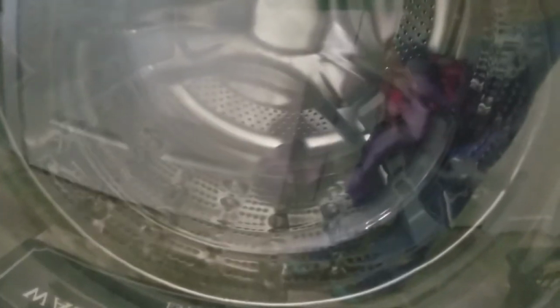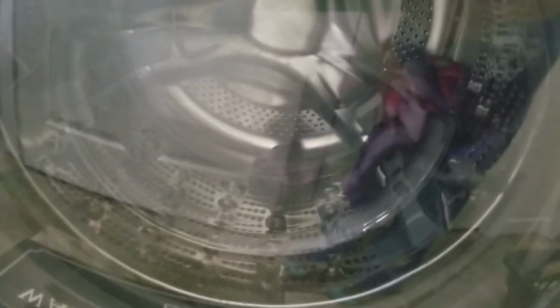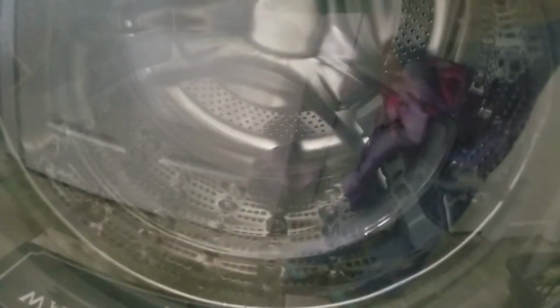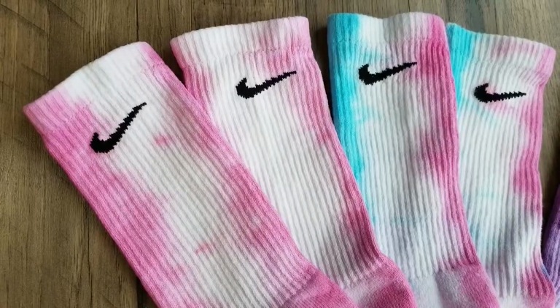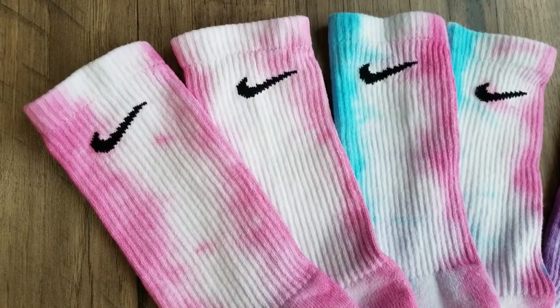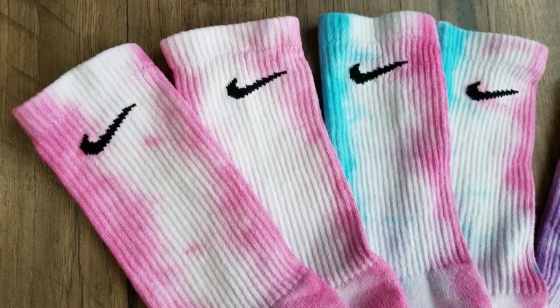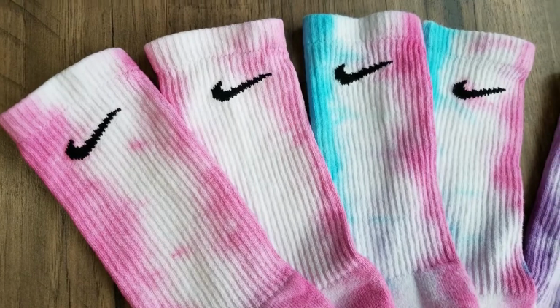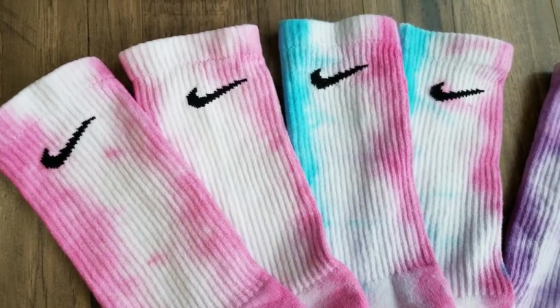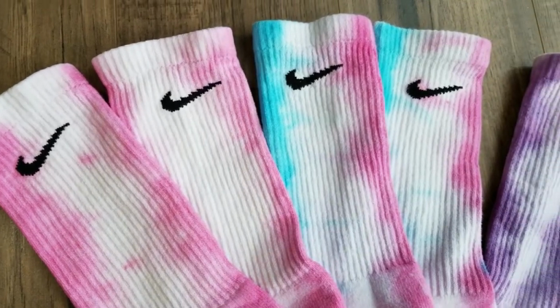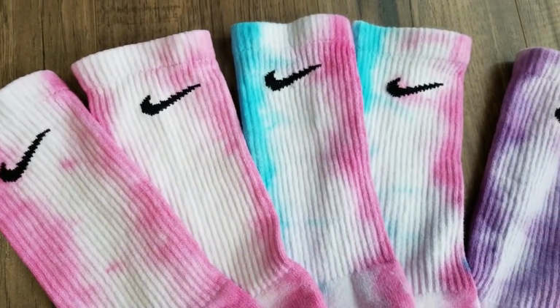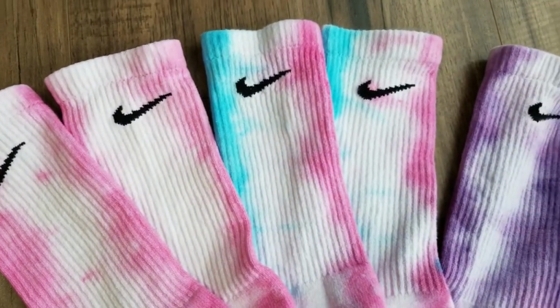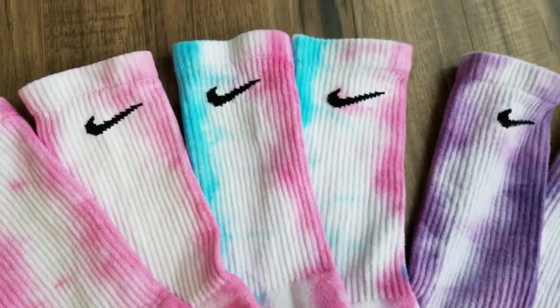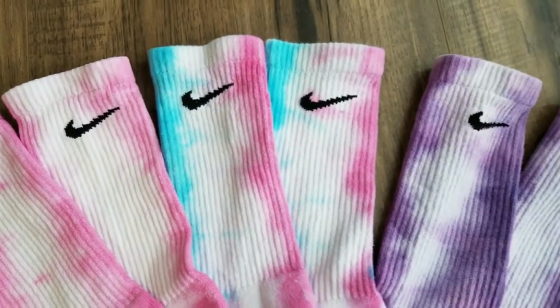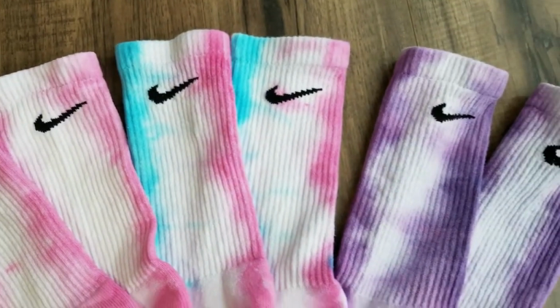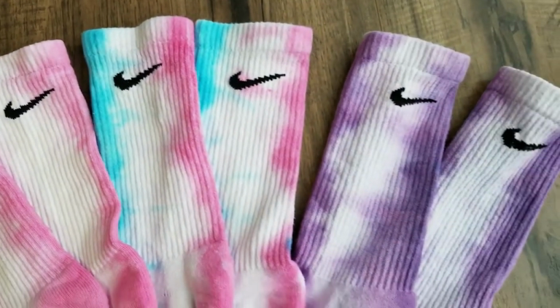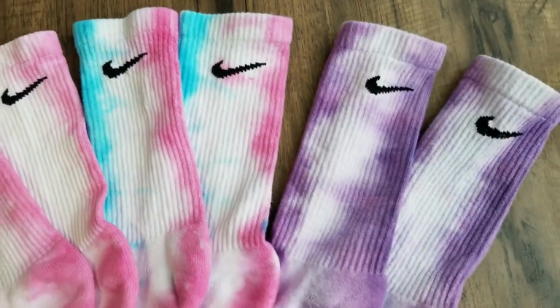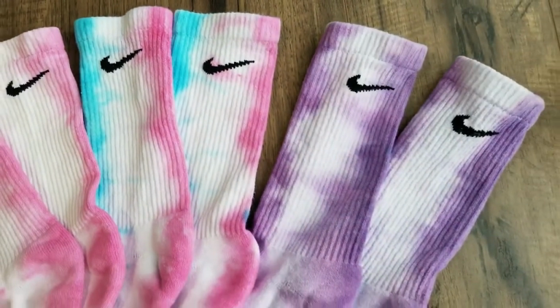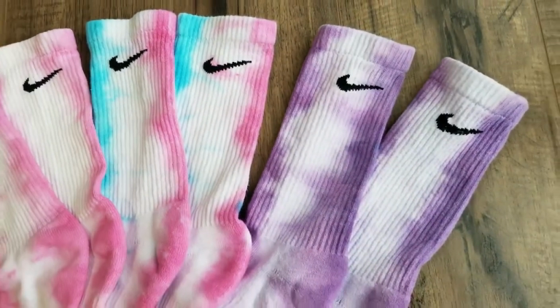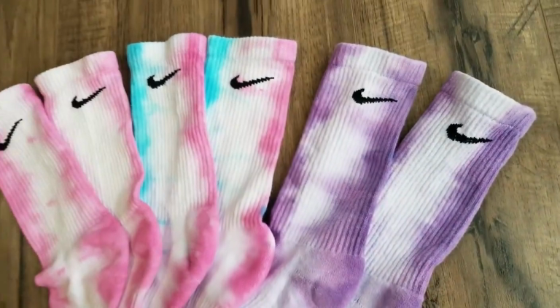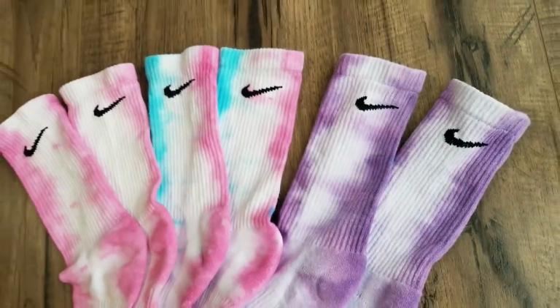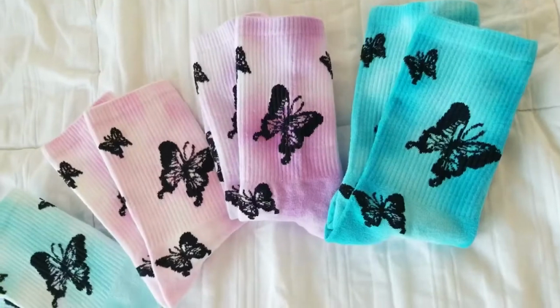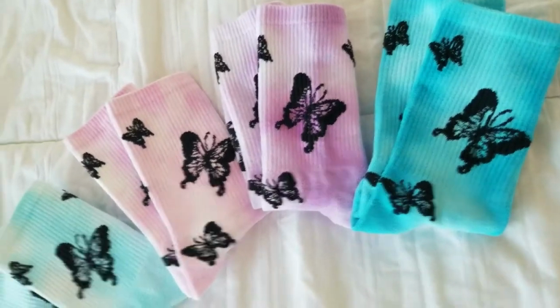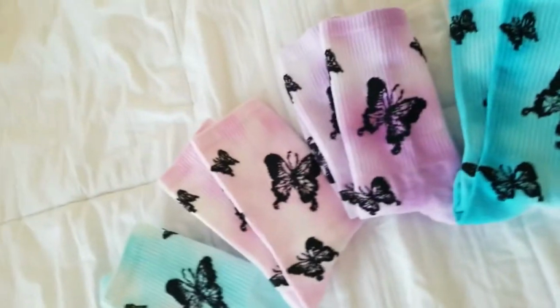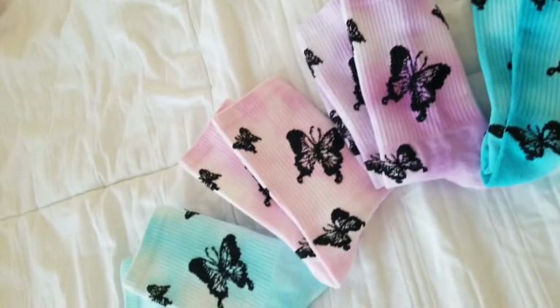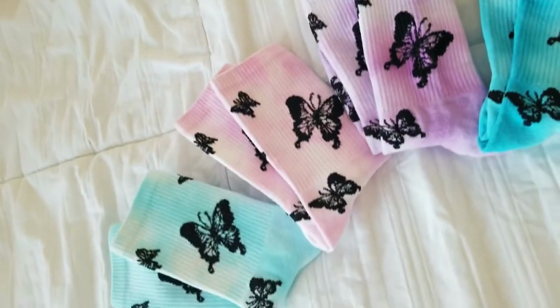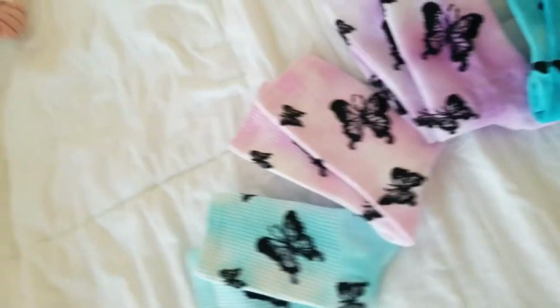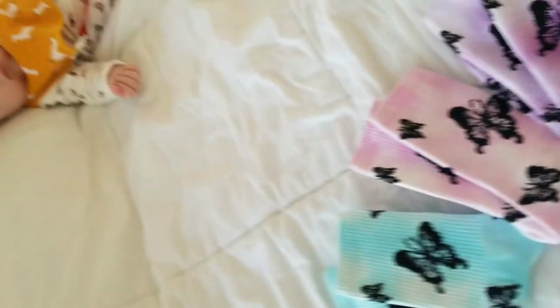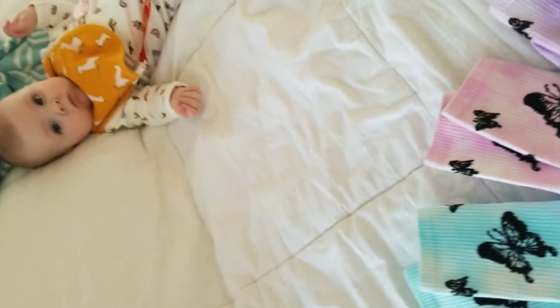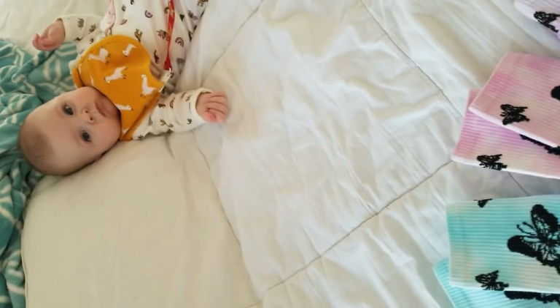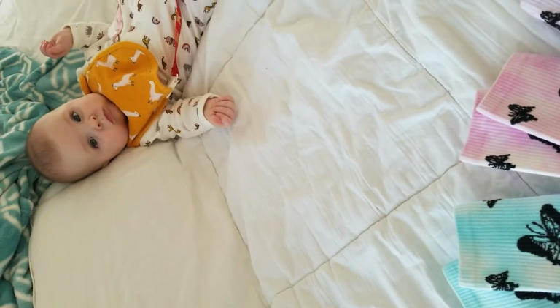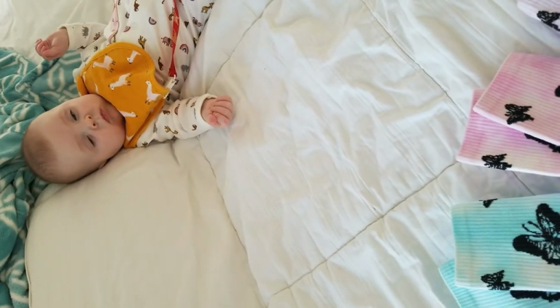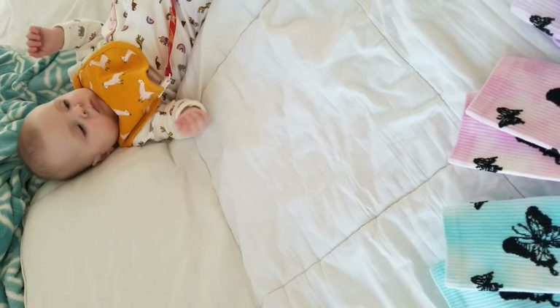Here are the finished socks. The pink and purple I used from Tulip, and the blue is from Rit. And over here is my favorite person — my little baby.